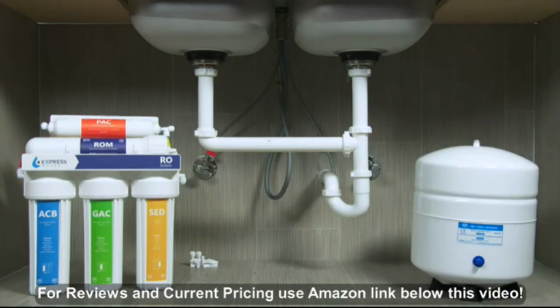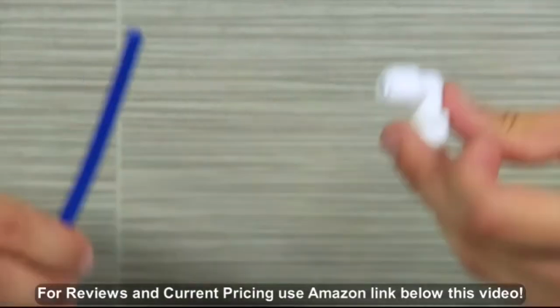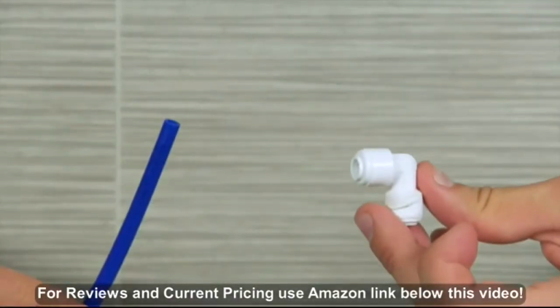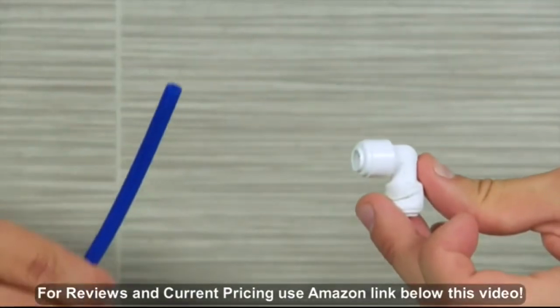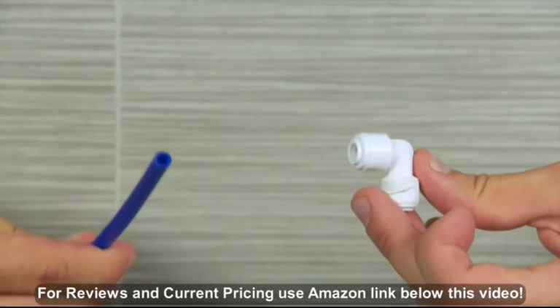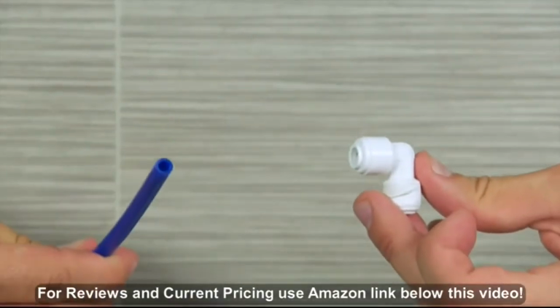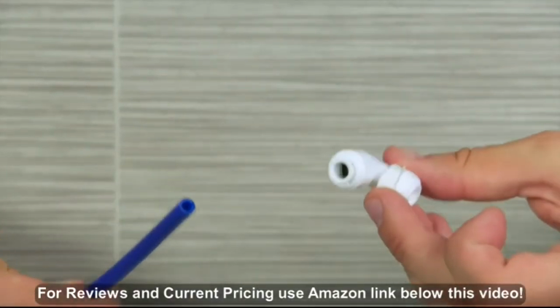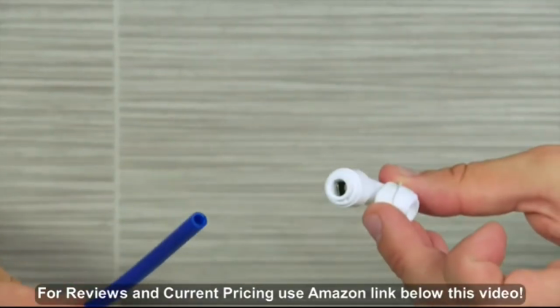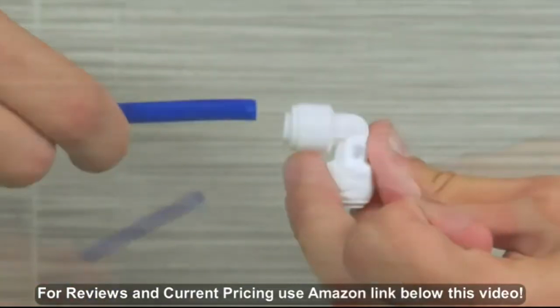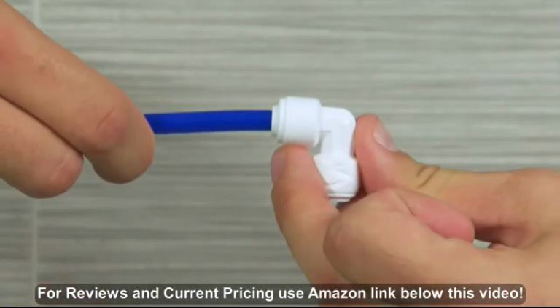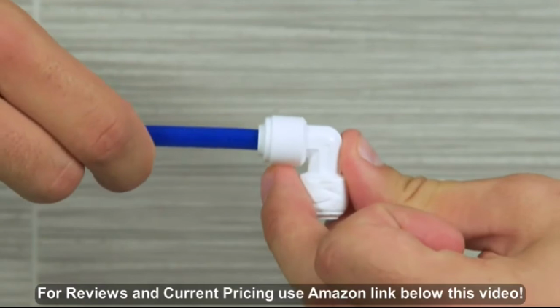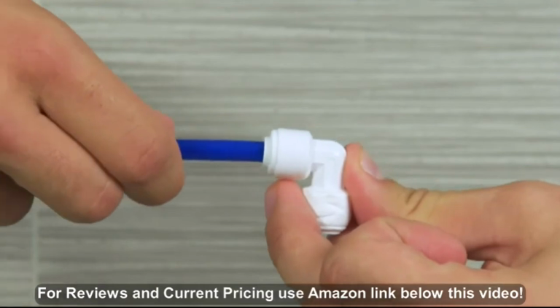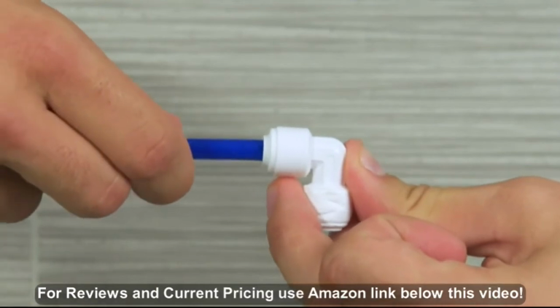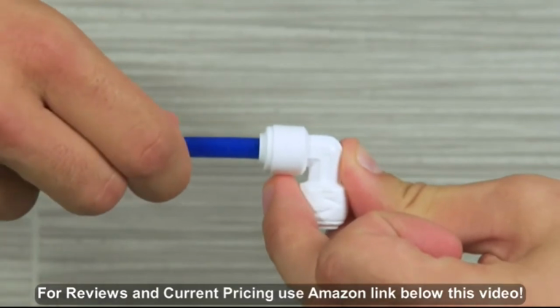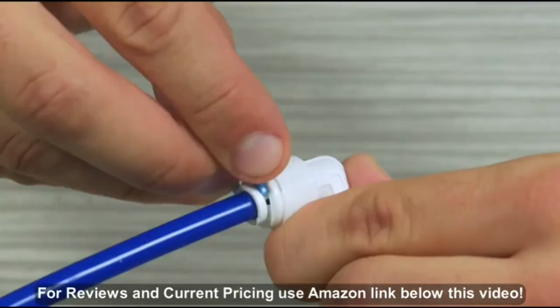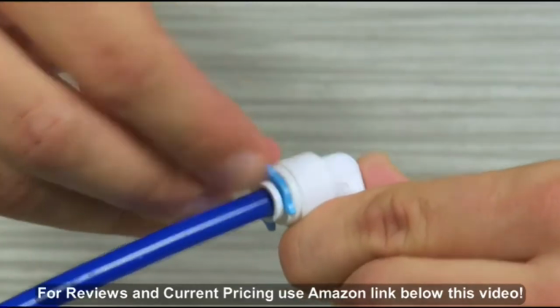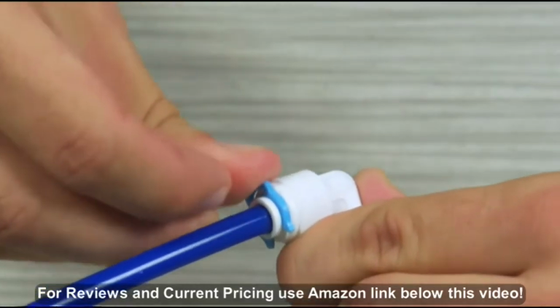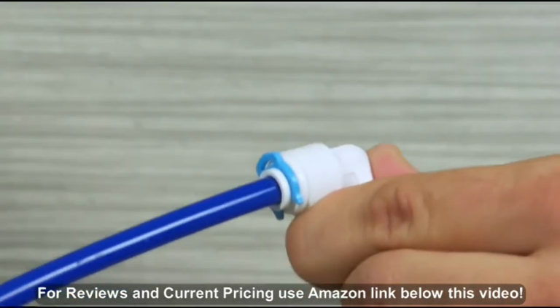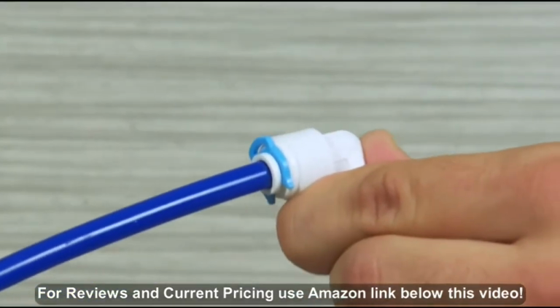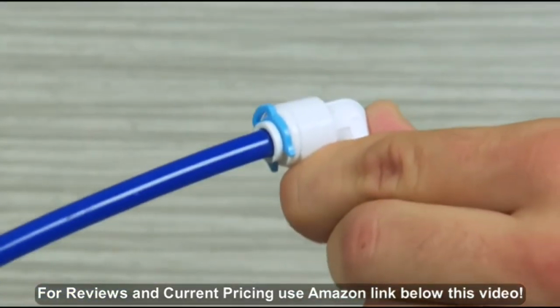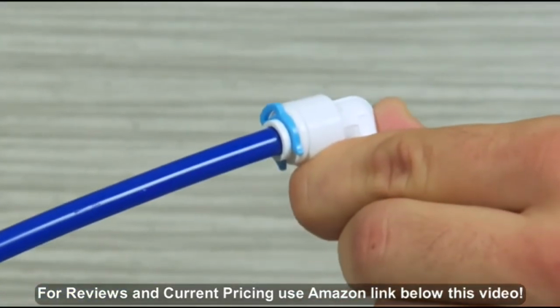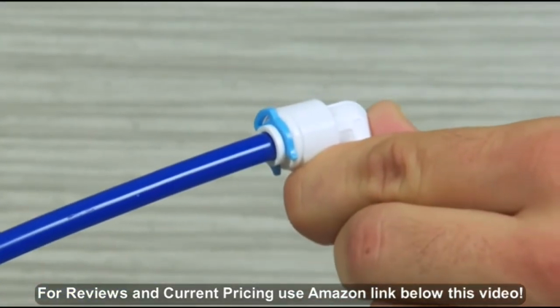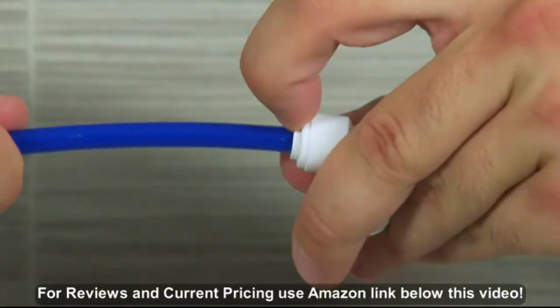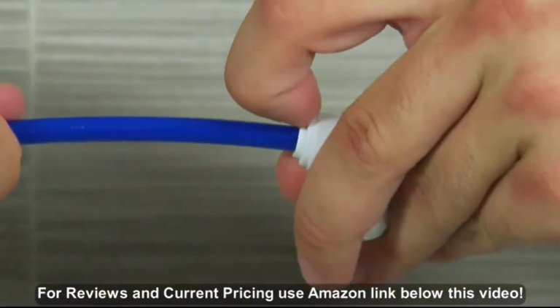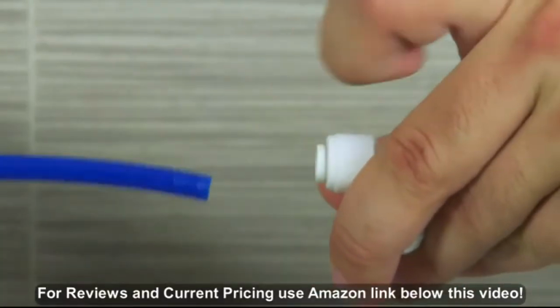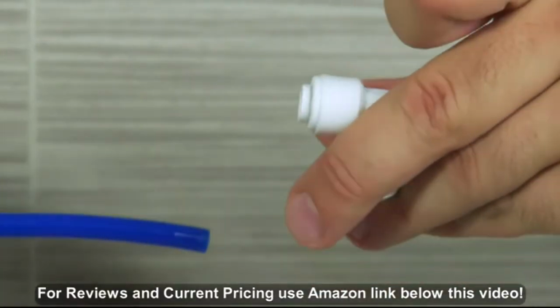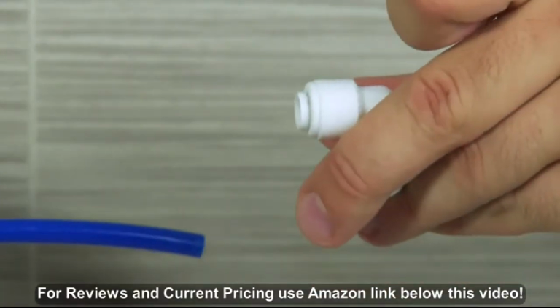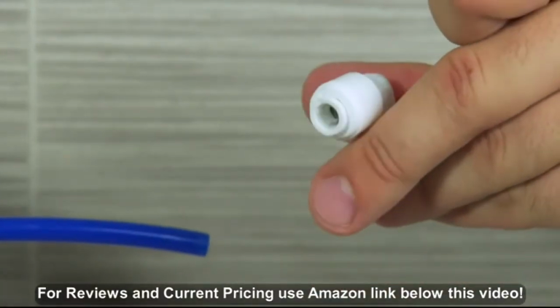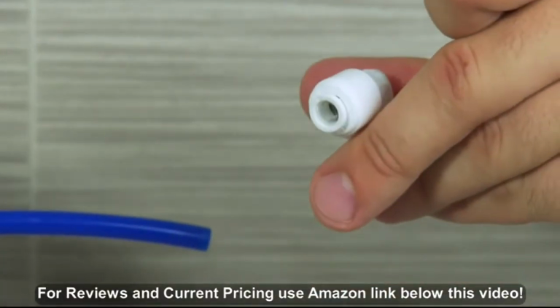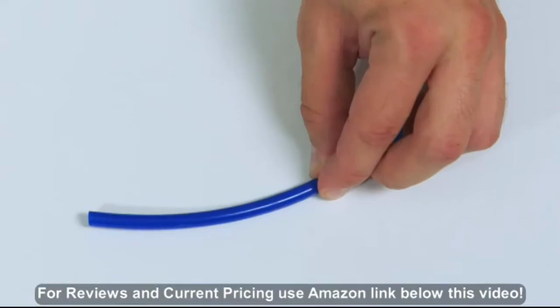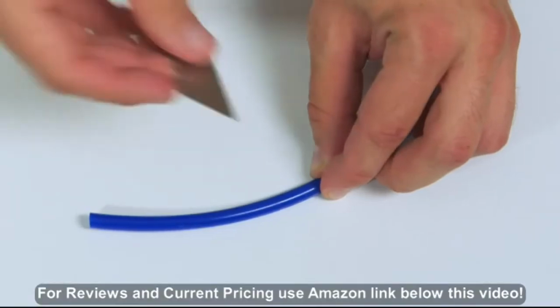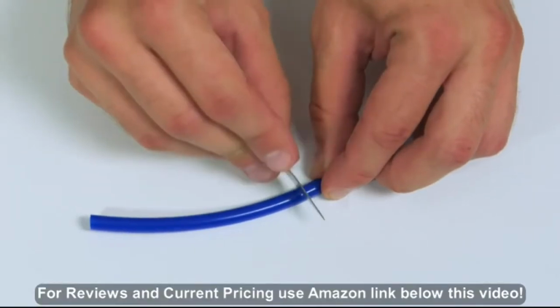The system uses quick-connect tubing. First, we're going to show you how to connect, lock, remove, and cut these tubes.